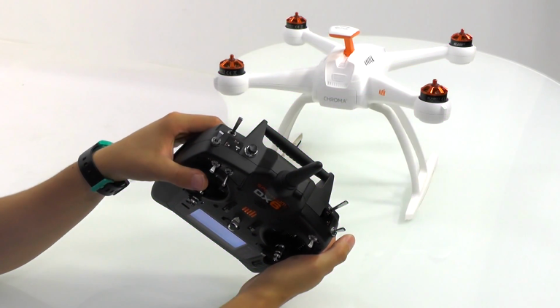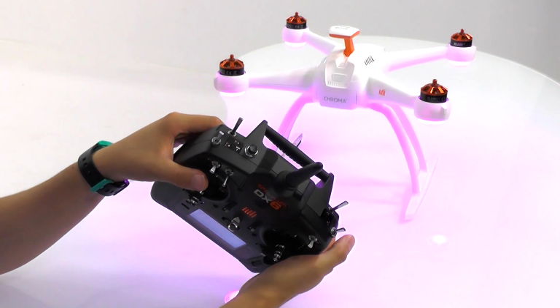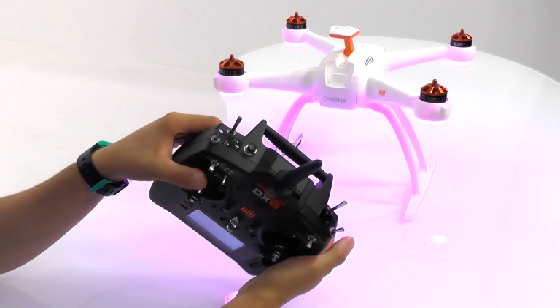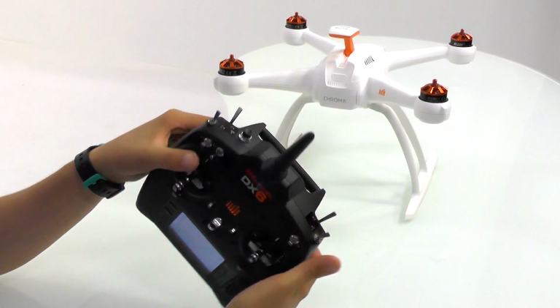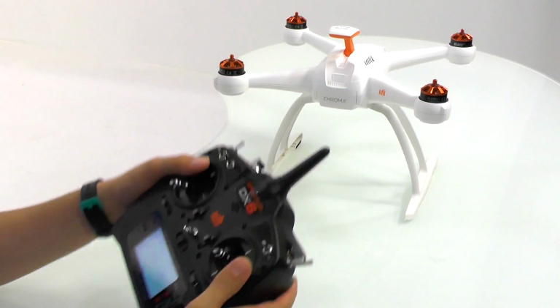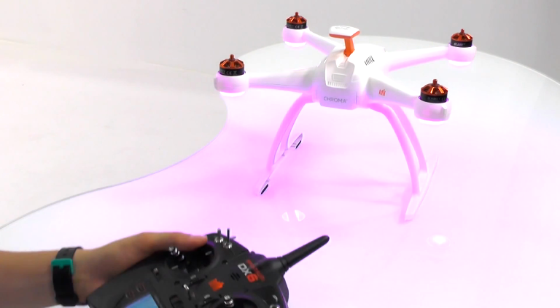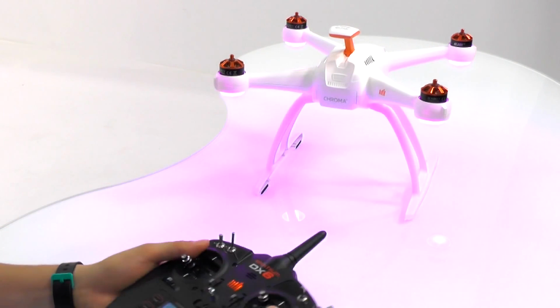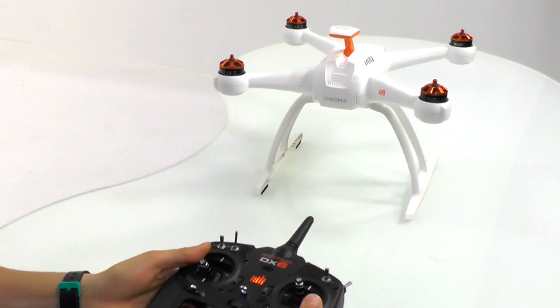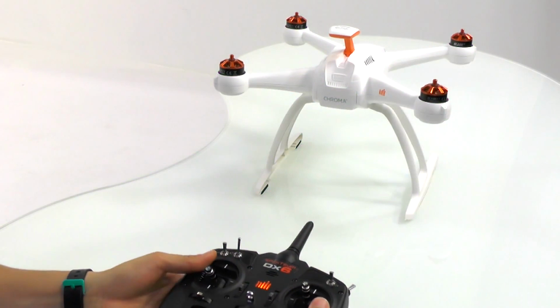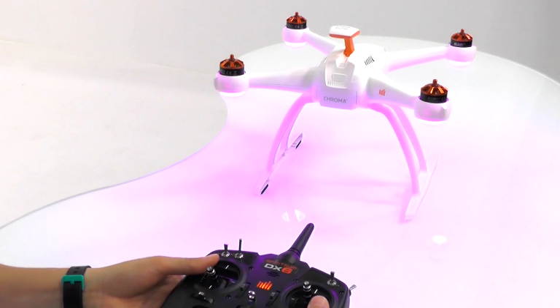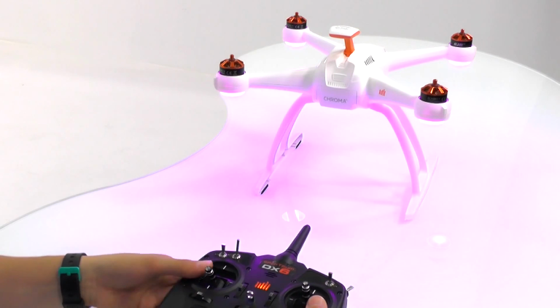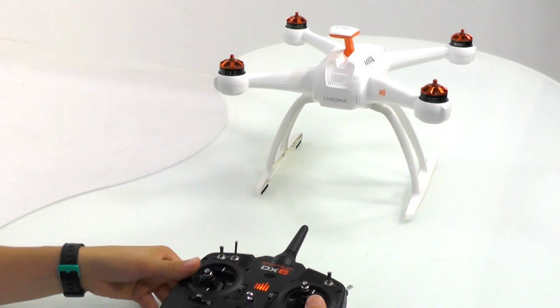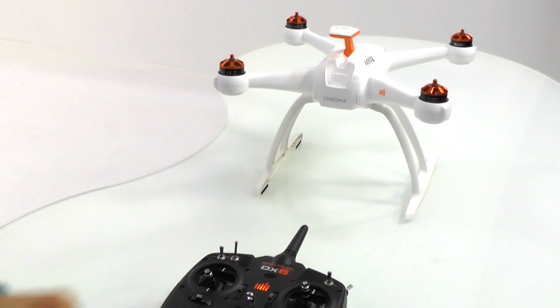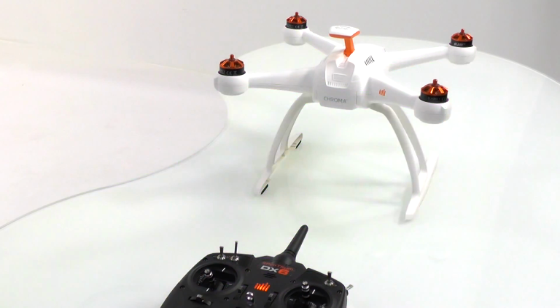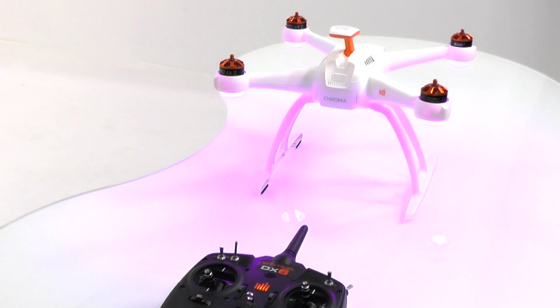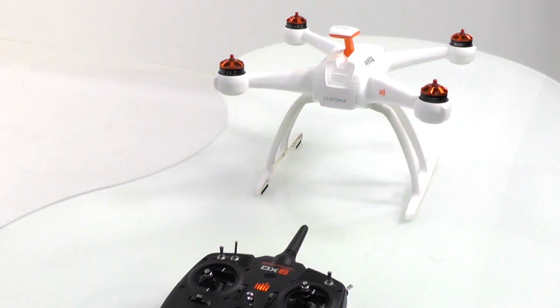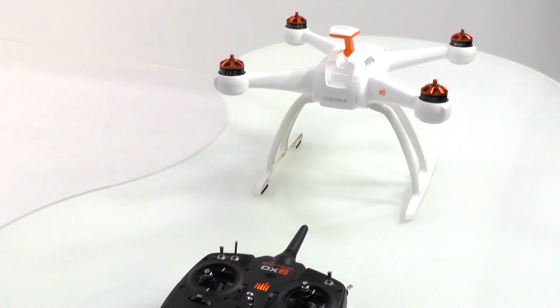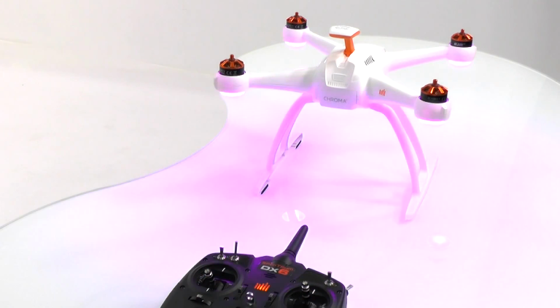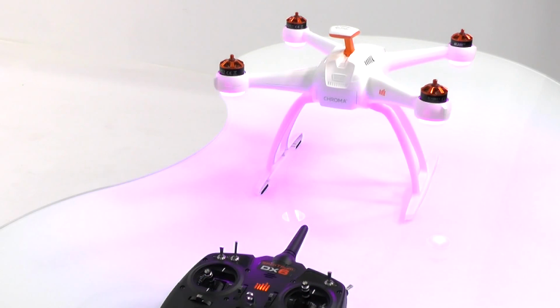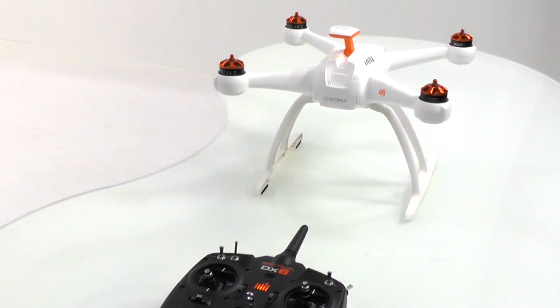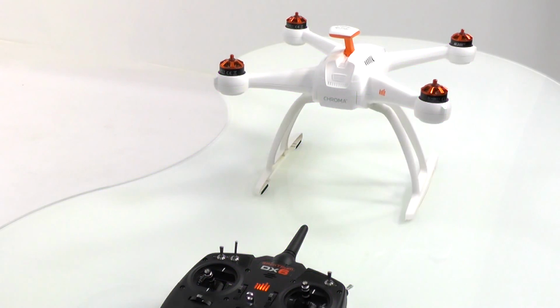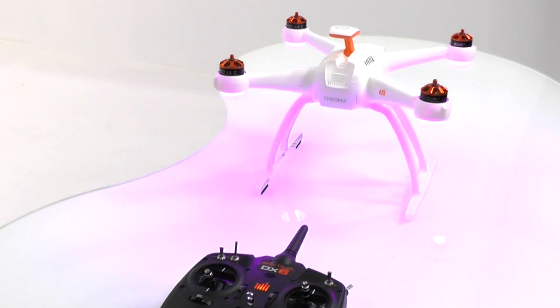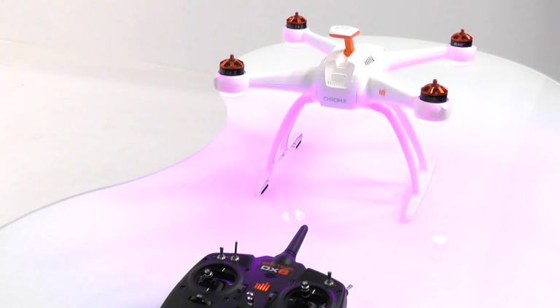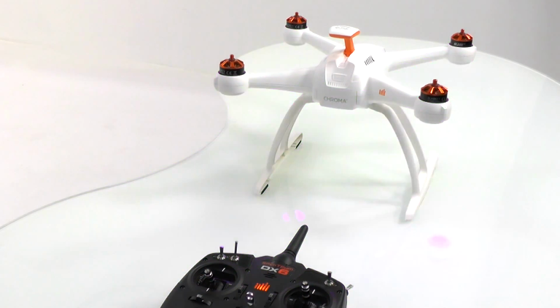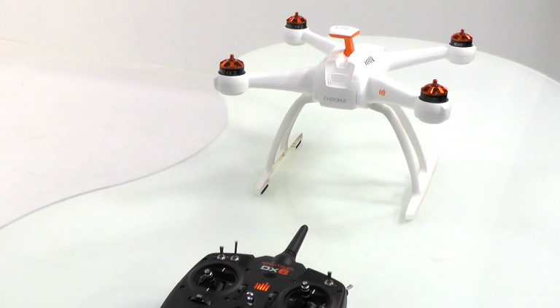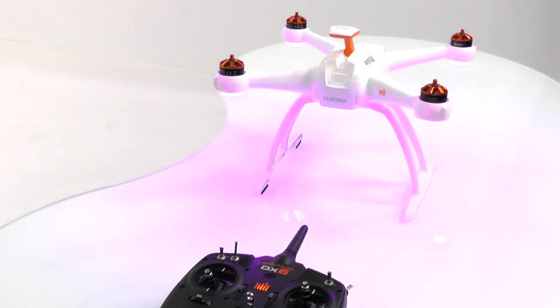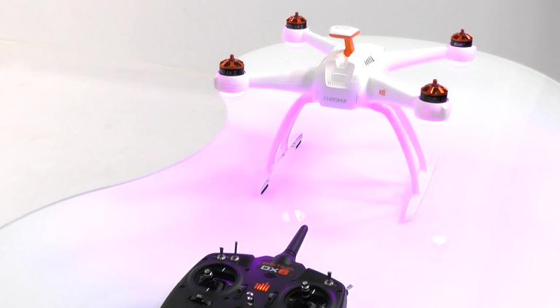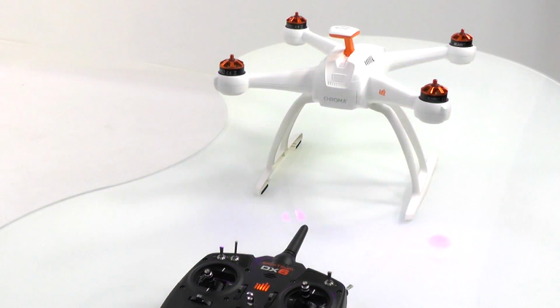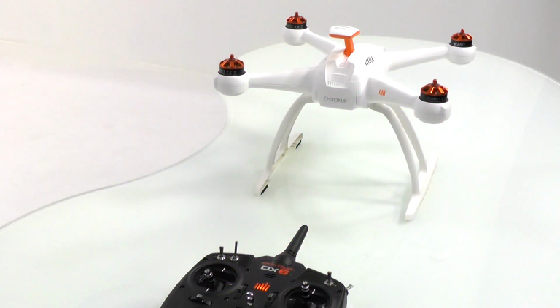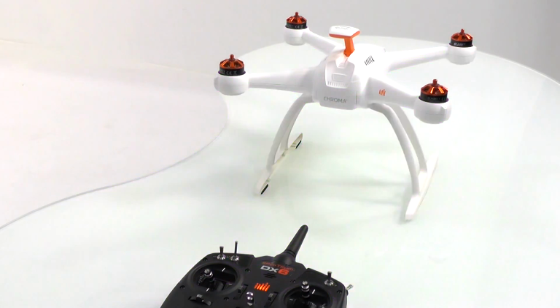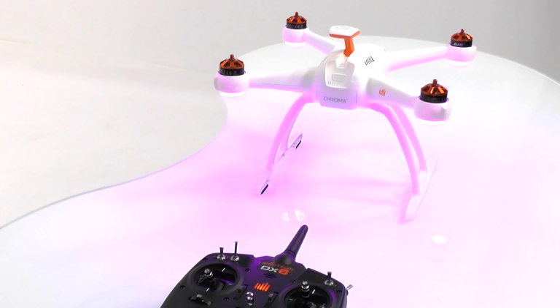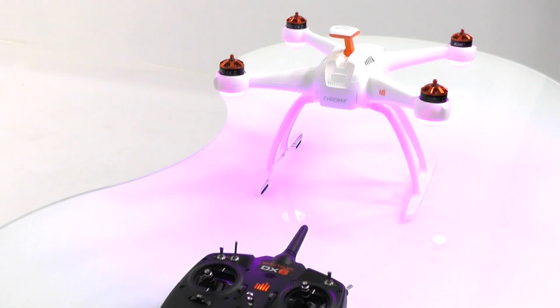This process takes anywhere from 30 to 60 seconds and it's important that the Chroma remains on a flat and level surface and is not touched during the process.